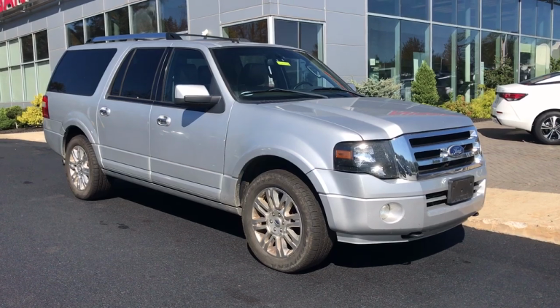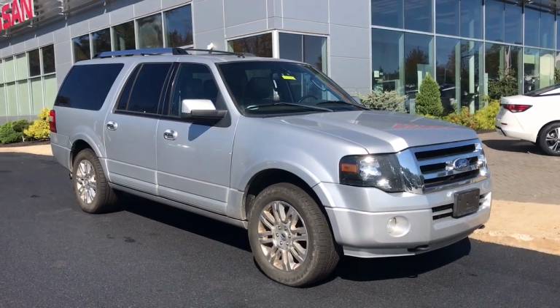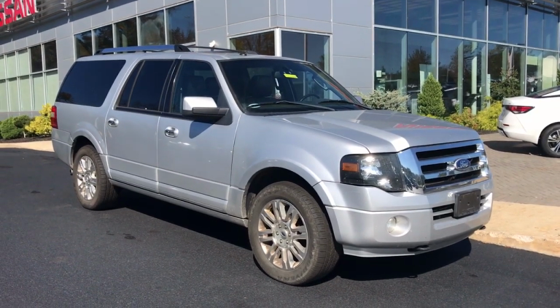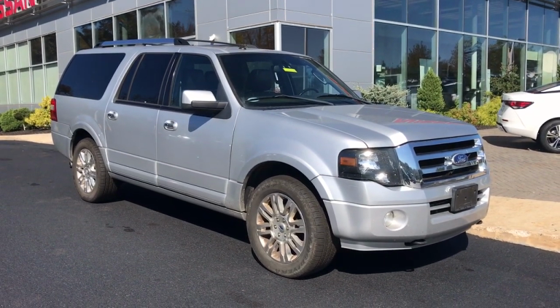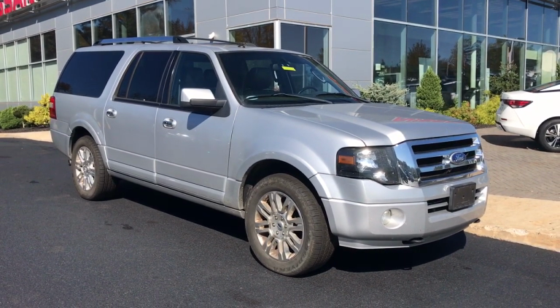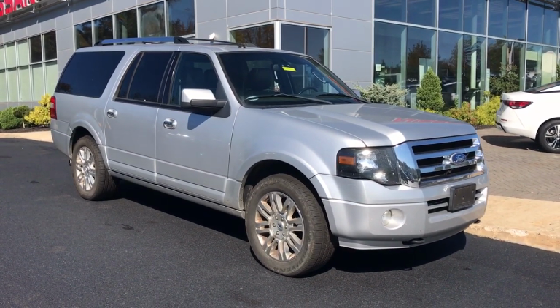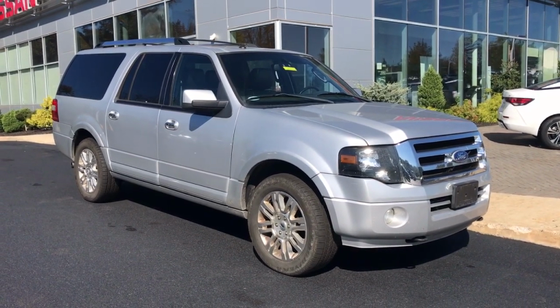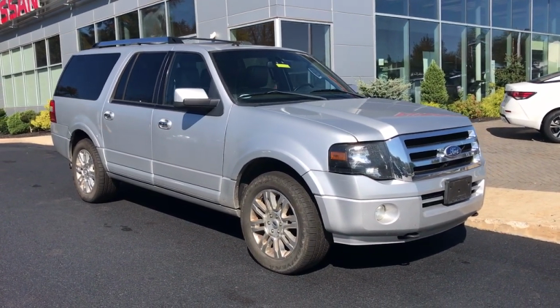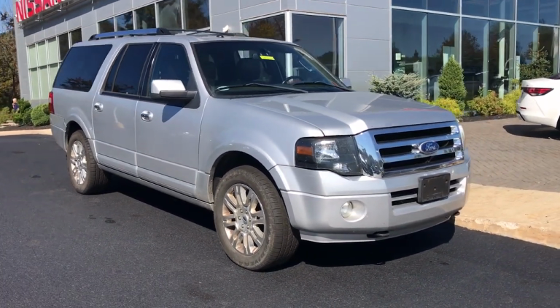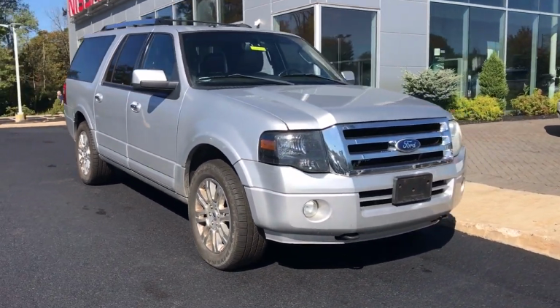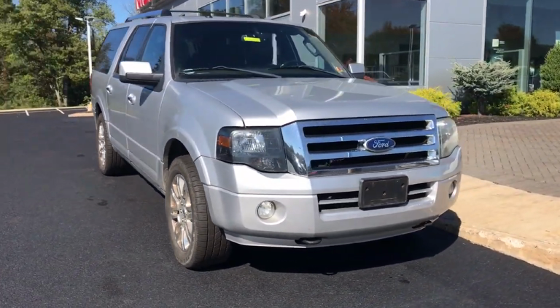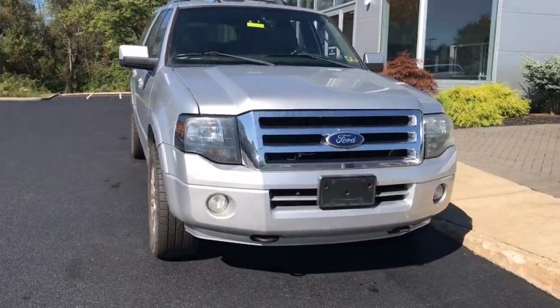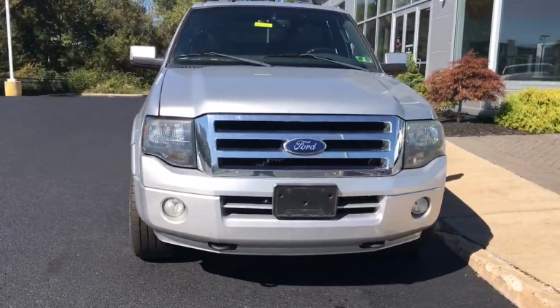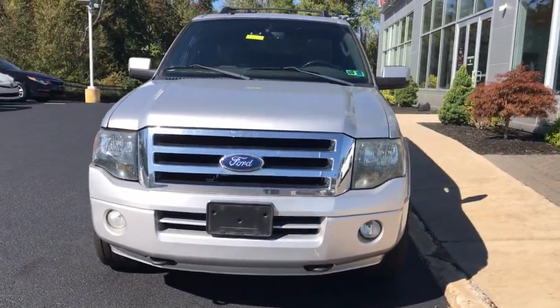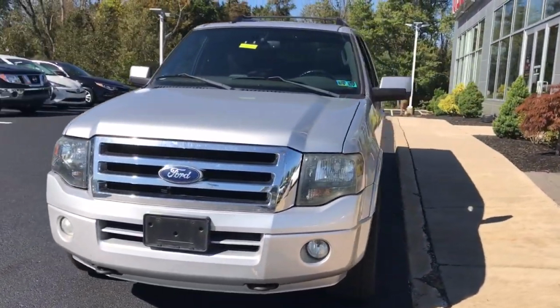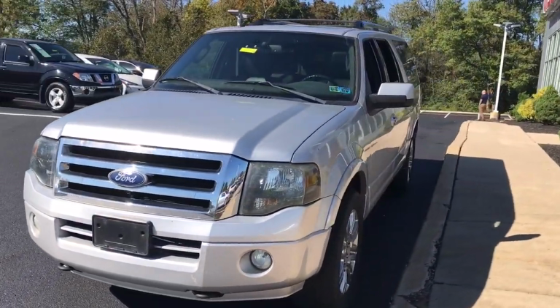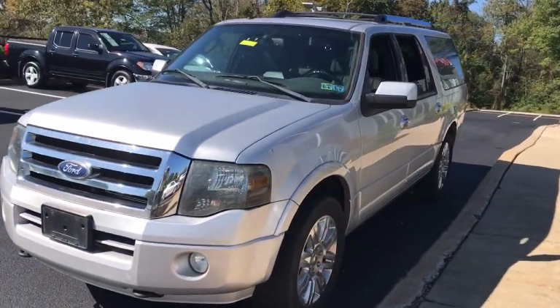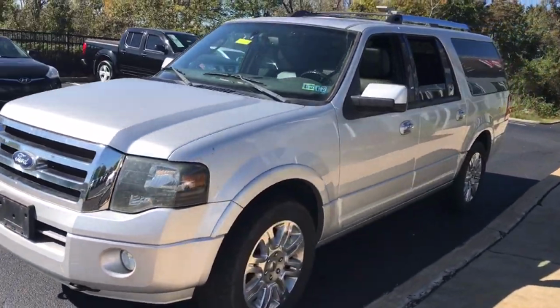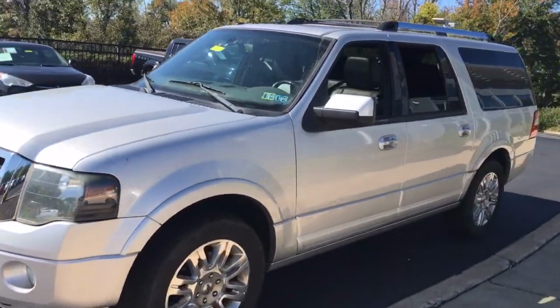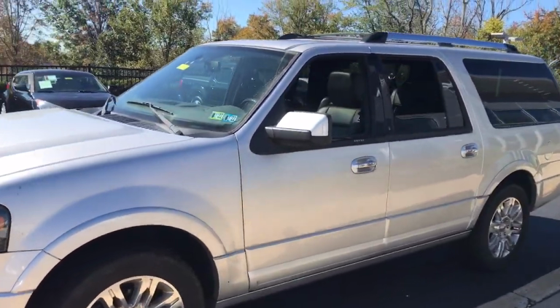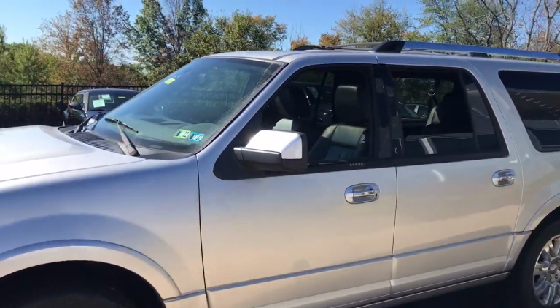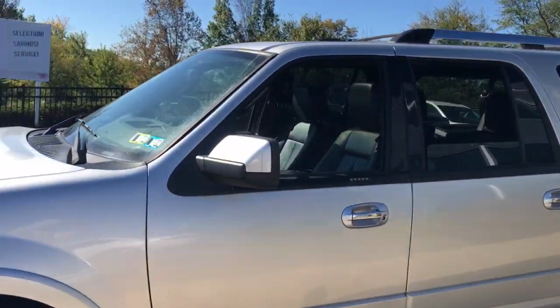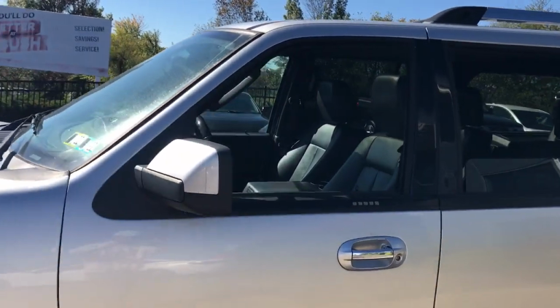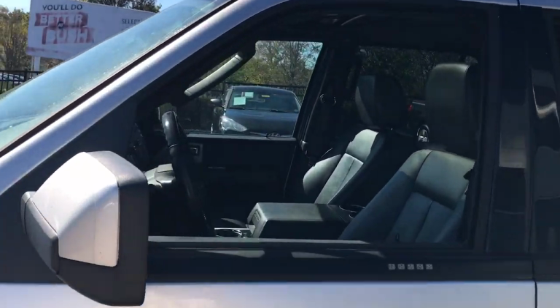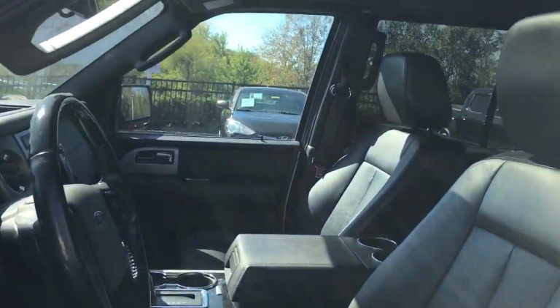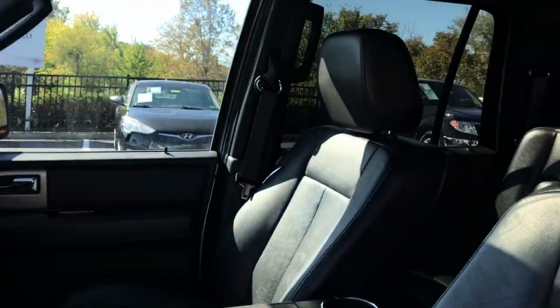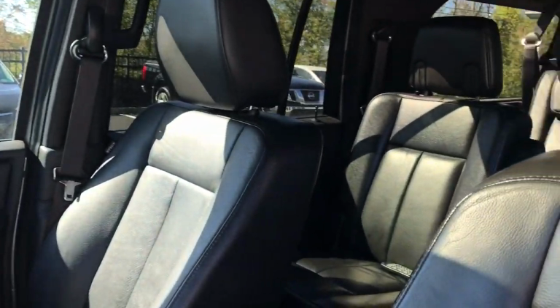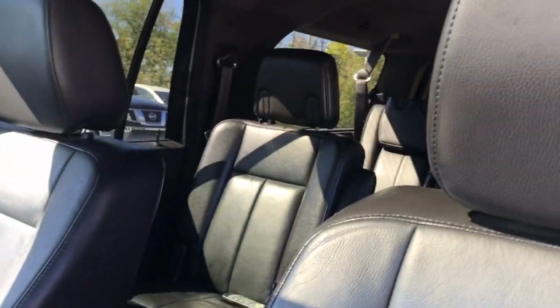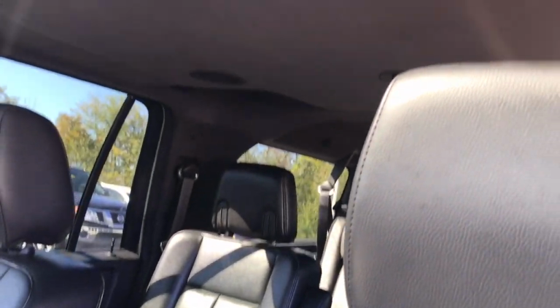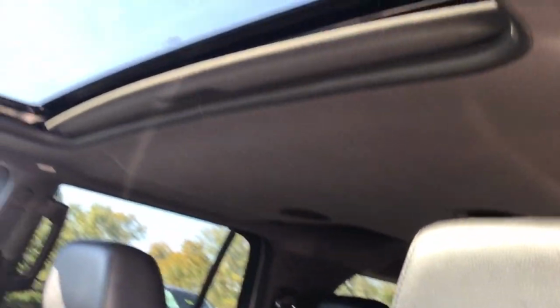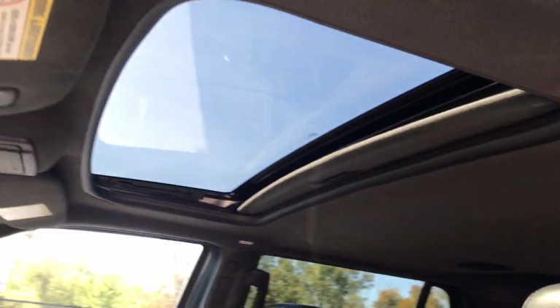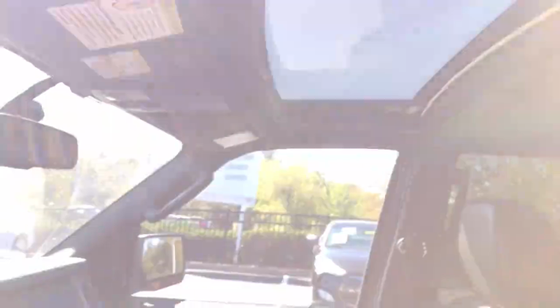Enjoy the view of this 2011 Ford Expedition. This vehicle still has fewer than 110,000 miles on the clock, so it won't last long. Approach every adventure from a position of strength in this bold and versatile Expedition.